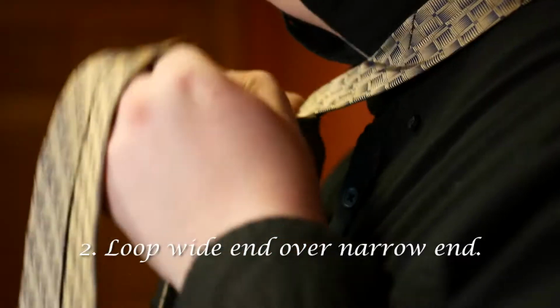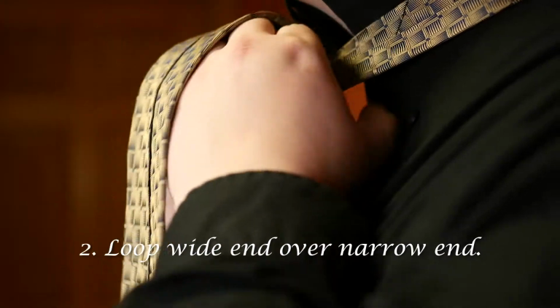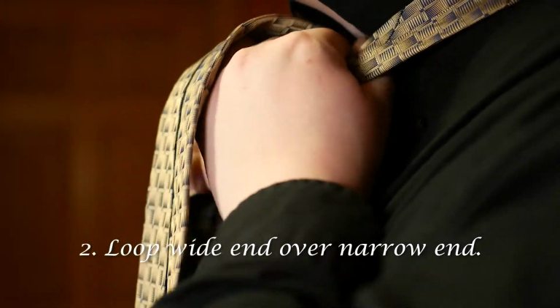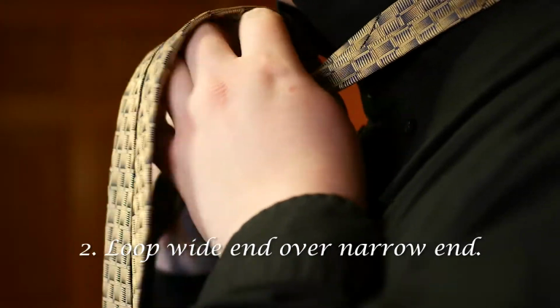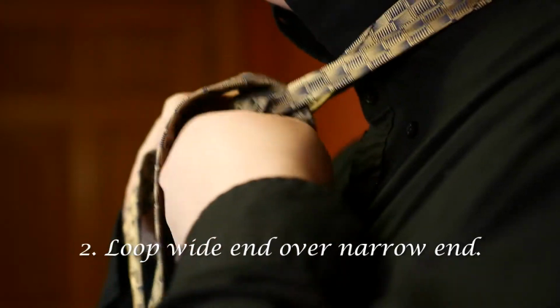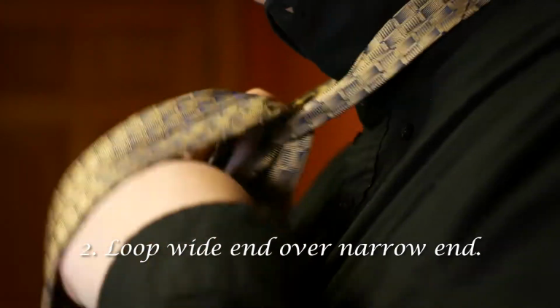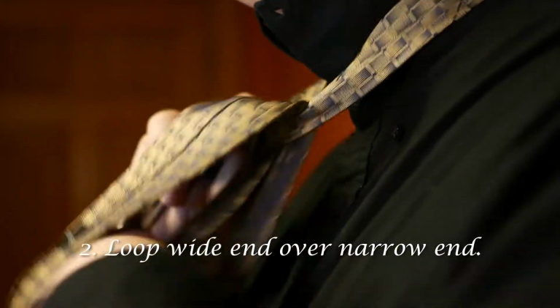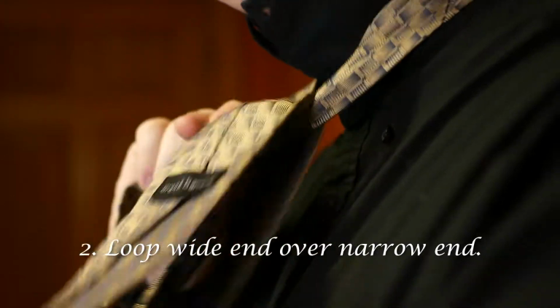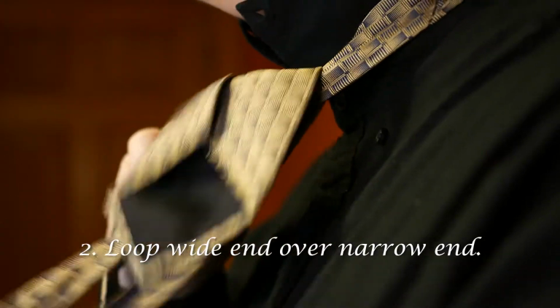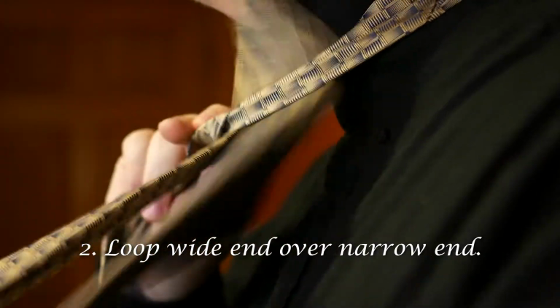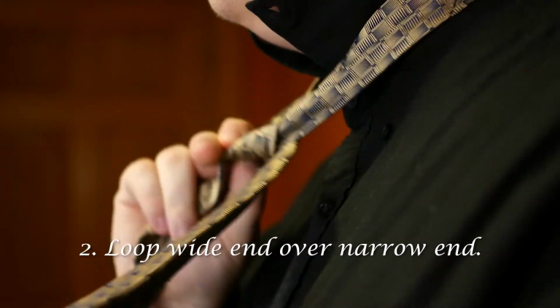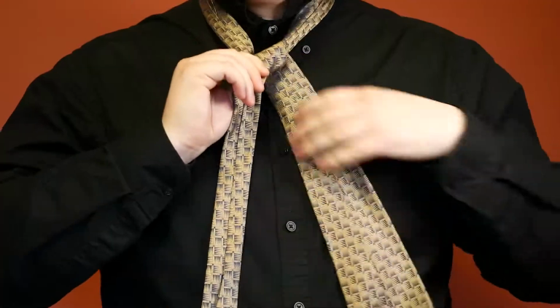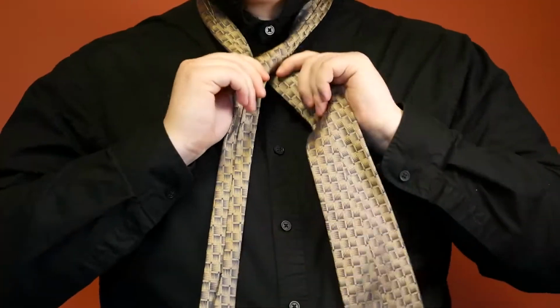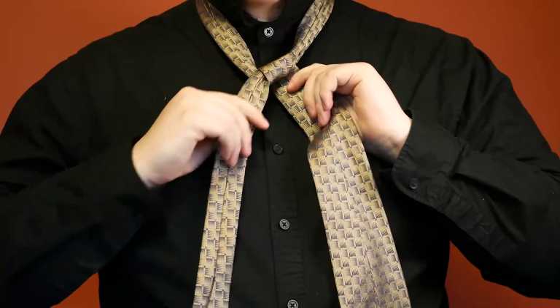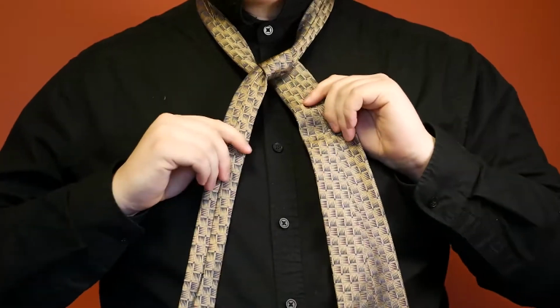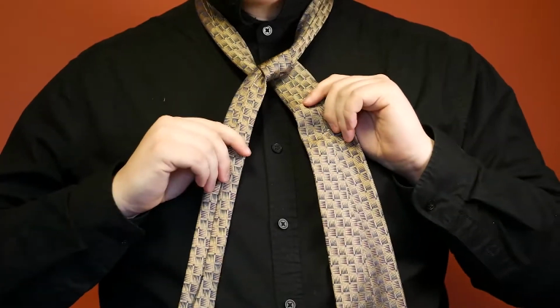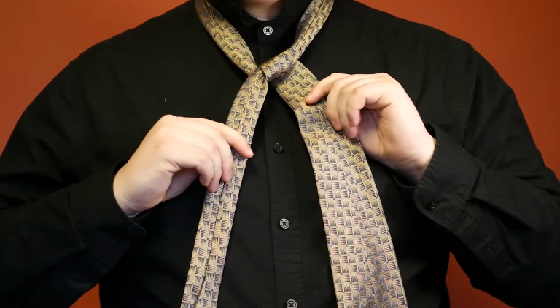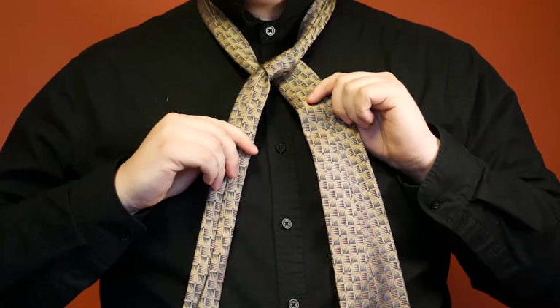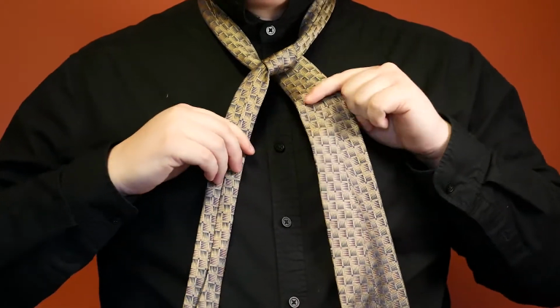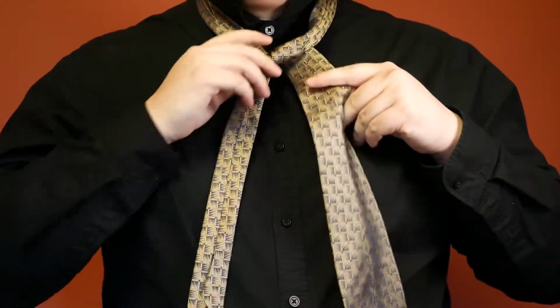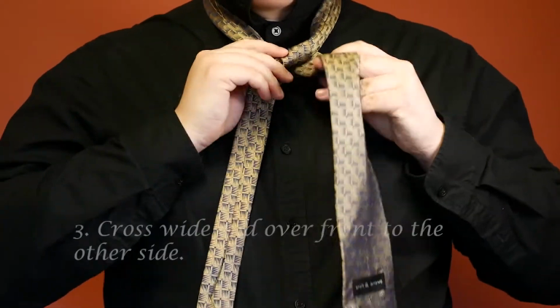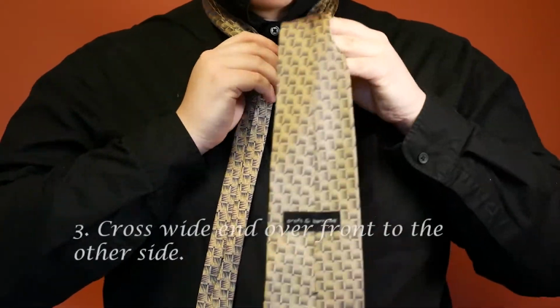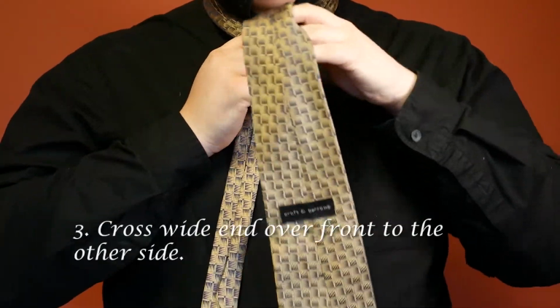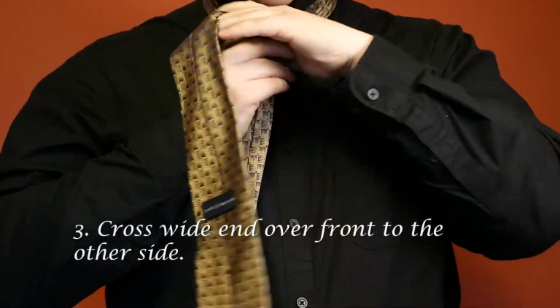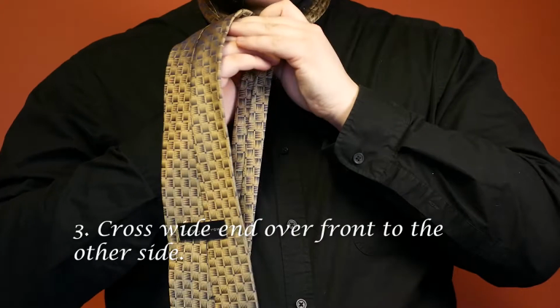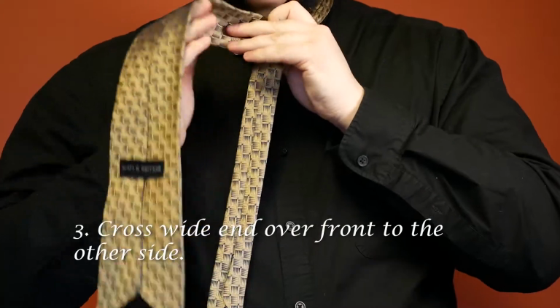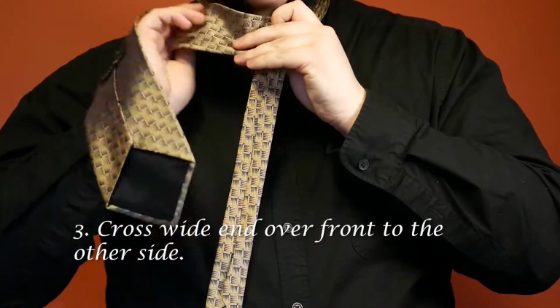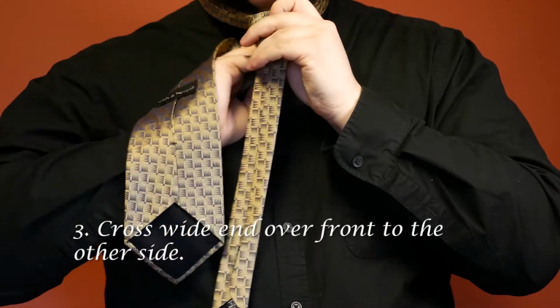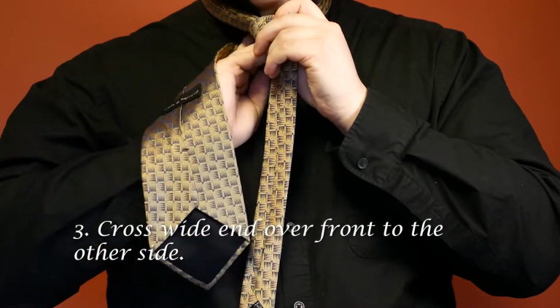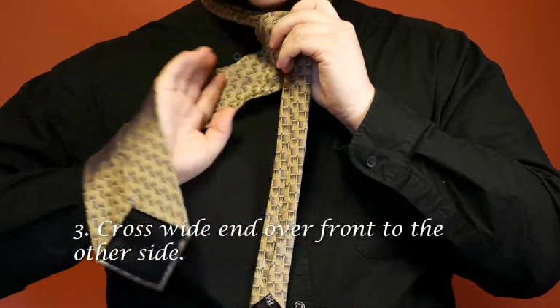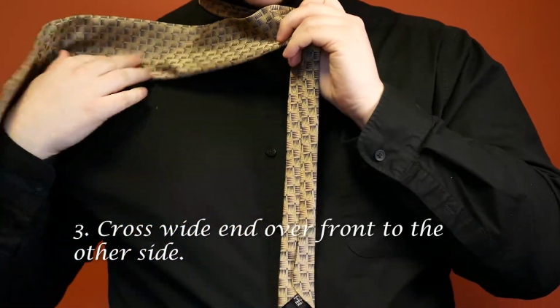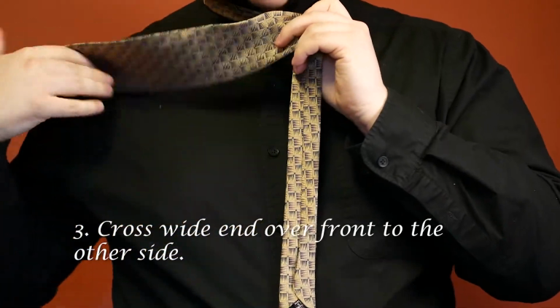Once the wide end is on the other side, you want to create a loop over the narrow end. Then you want to bring the wide end over the front of the tie, covering the loop that you just made.